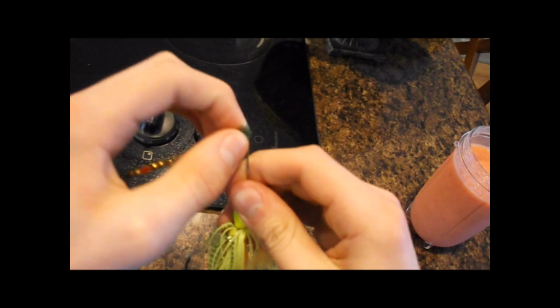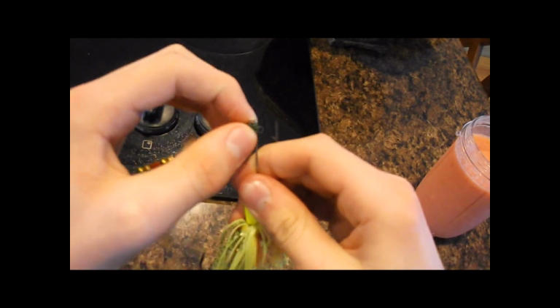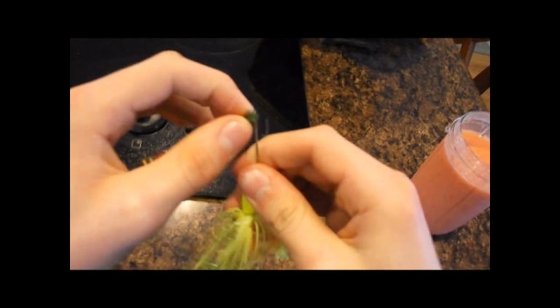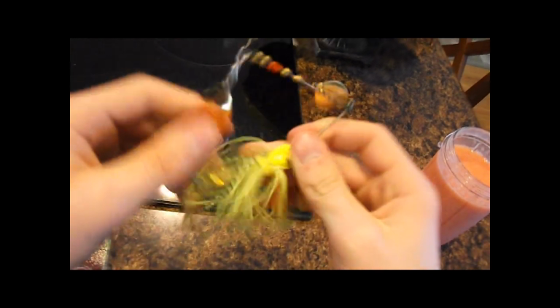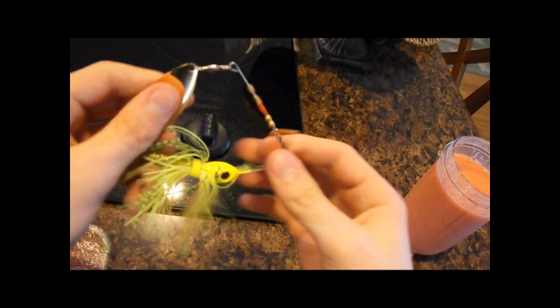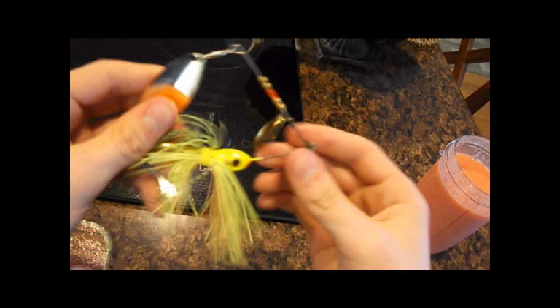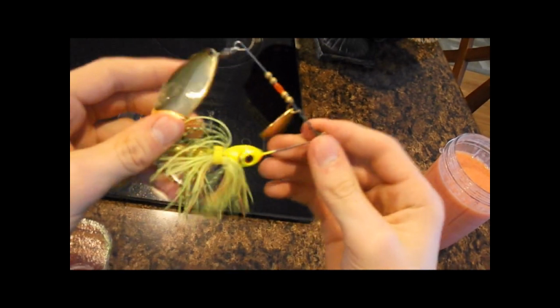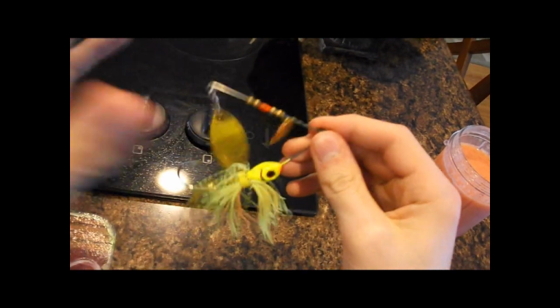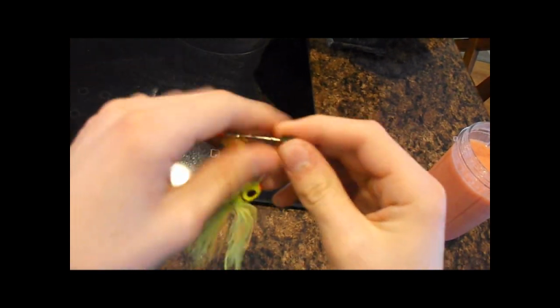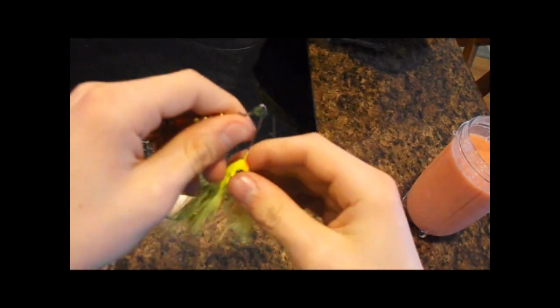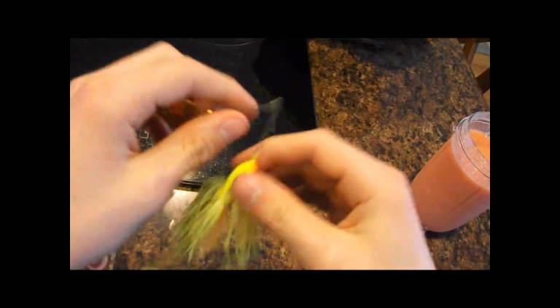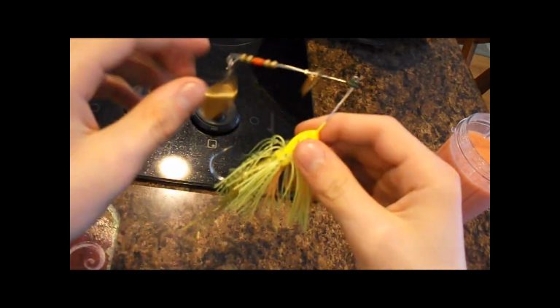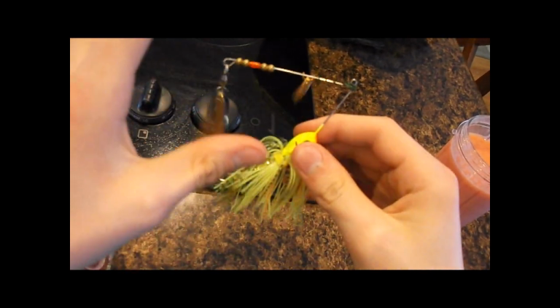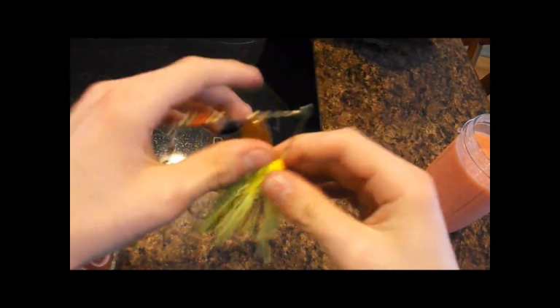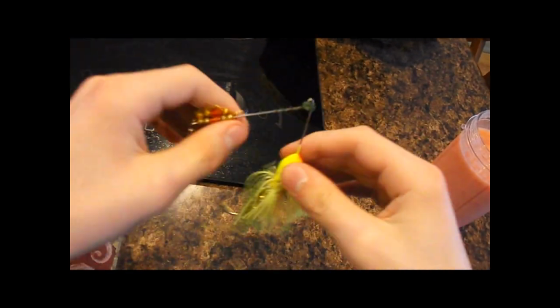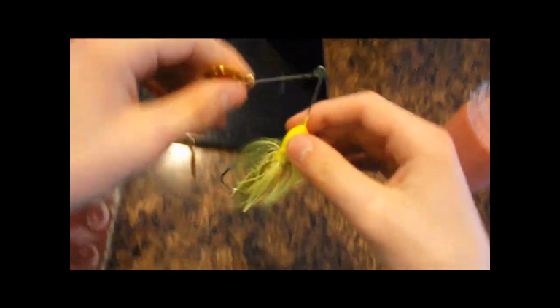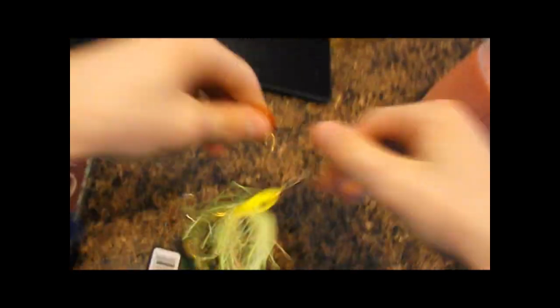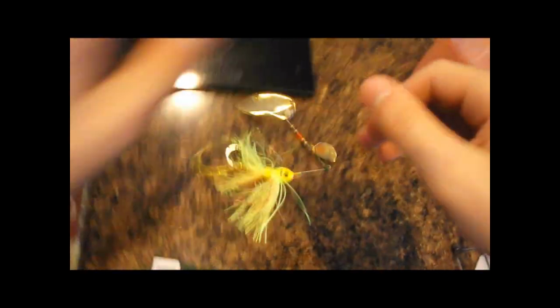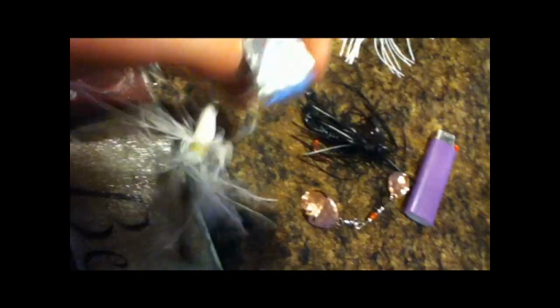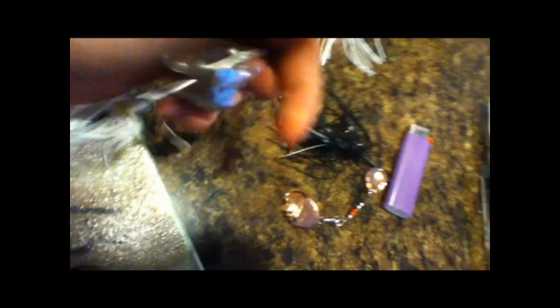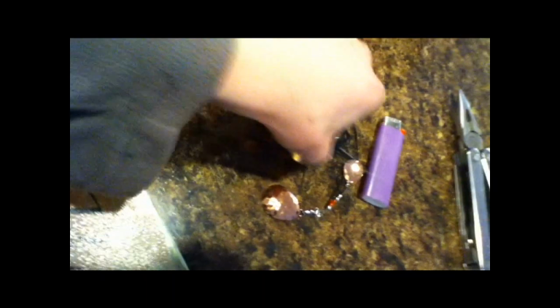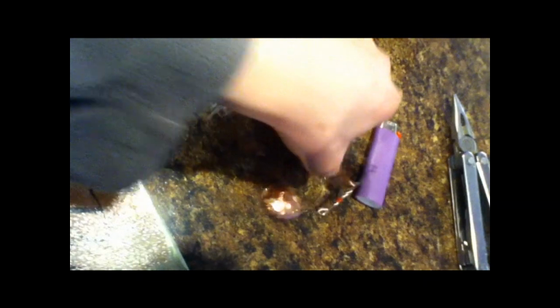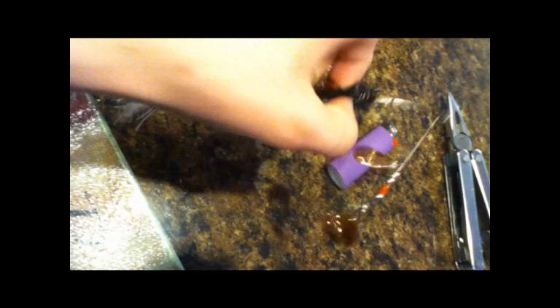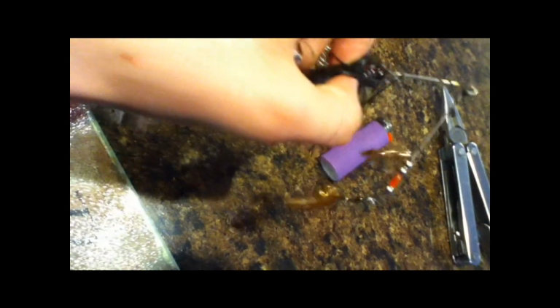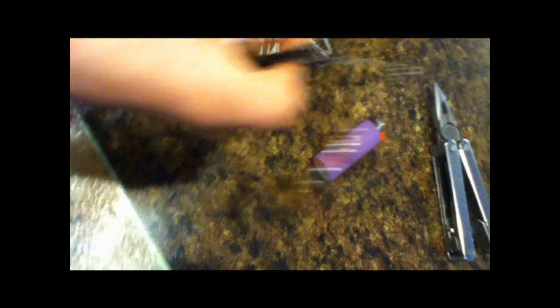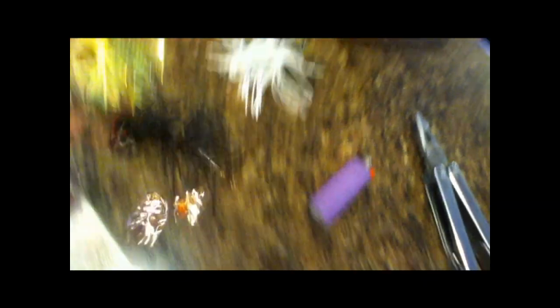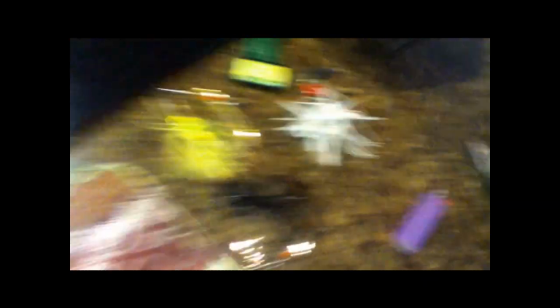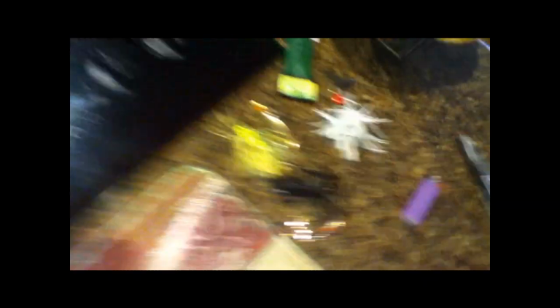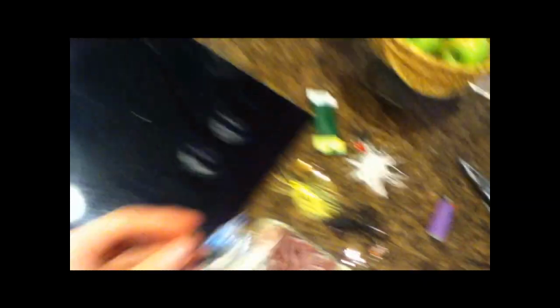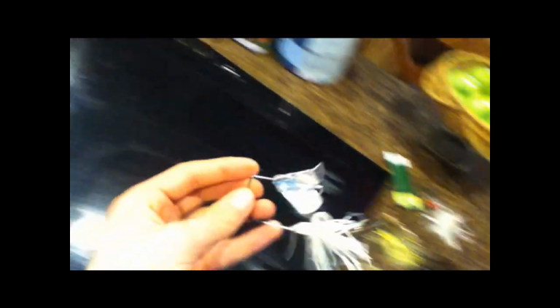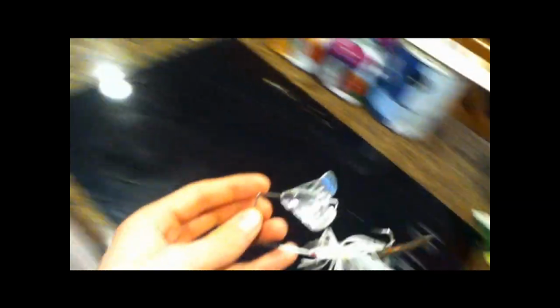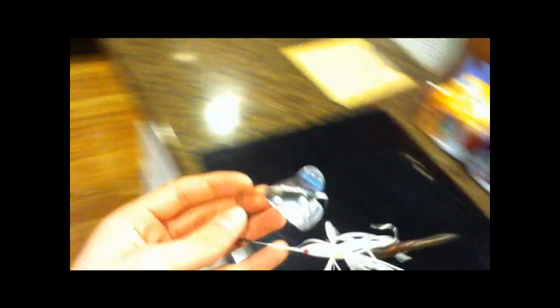That way you can switch out your spinner baits more easily. Now I'll give you some tips for the buzz baits.